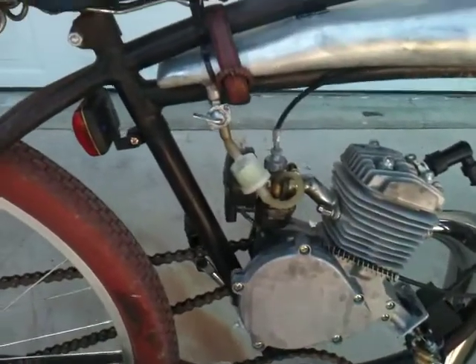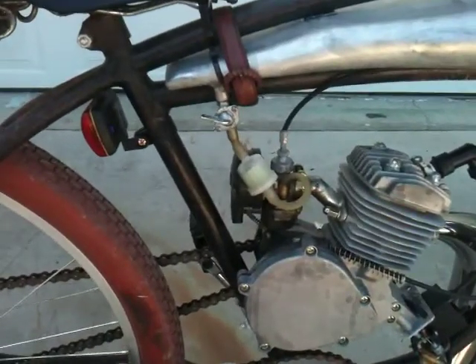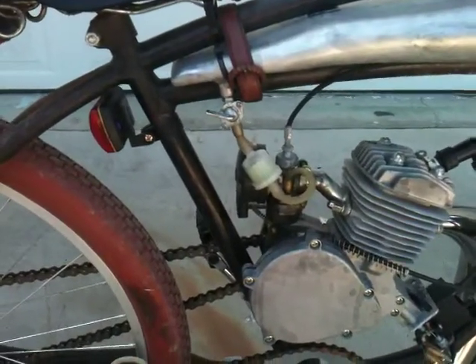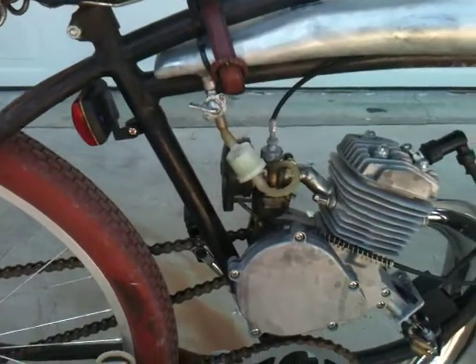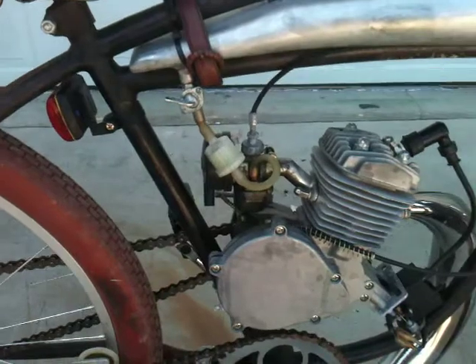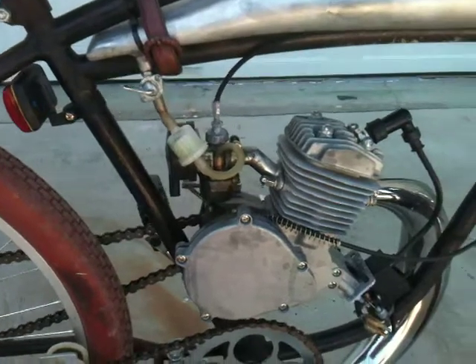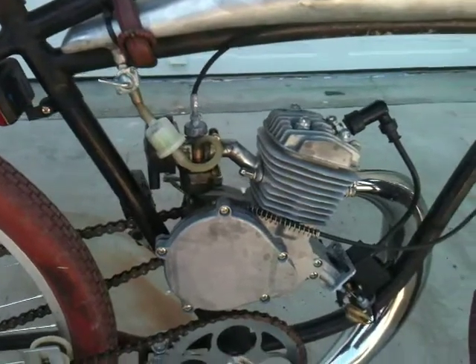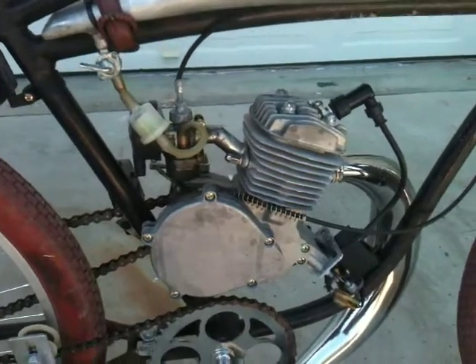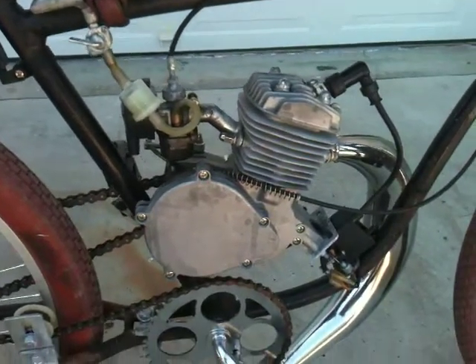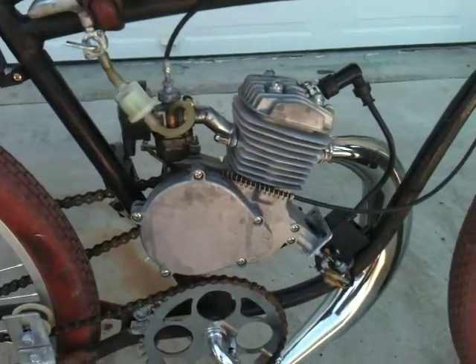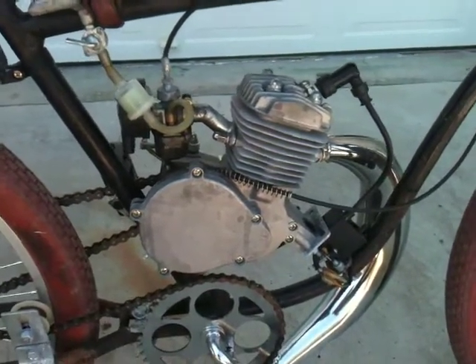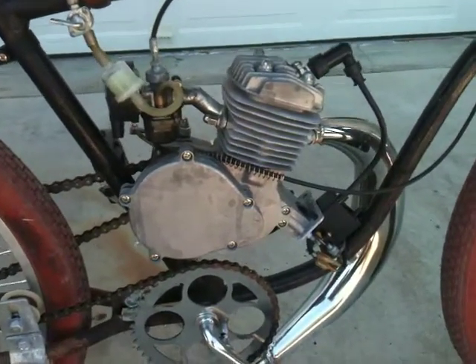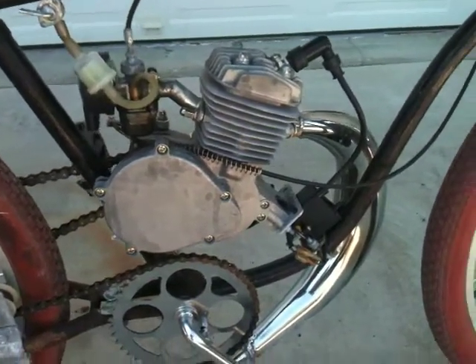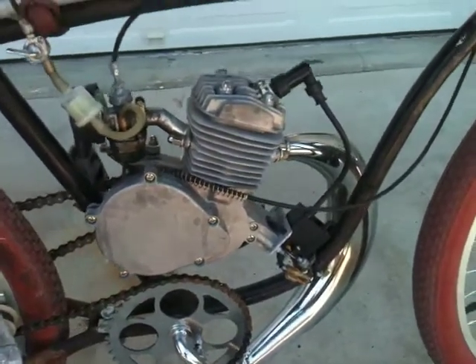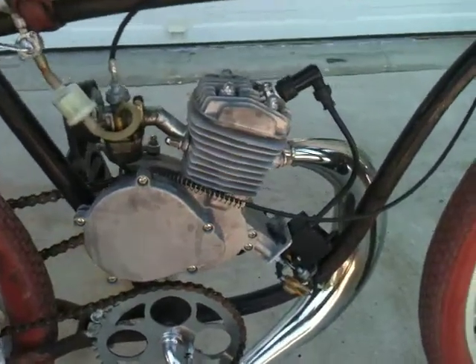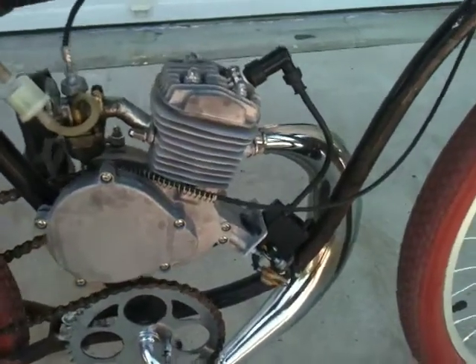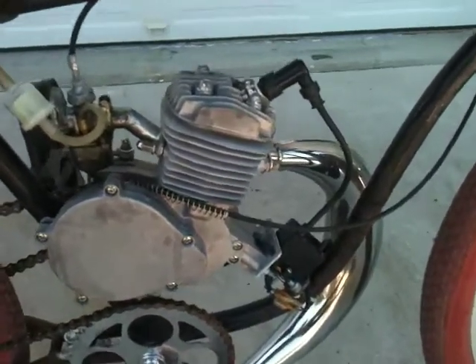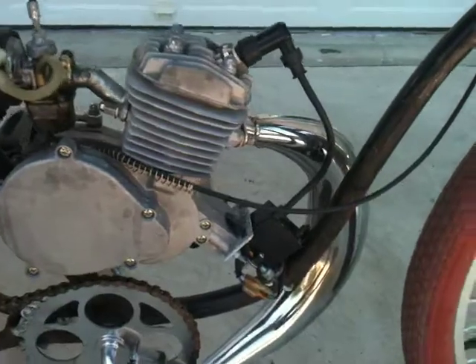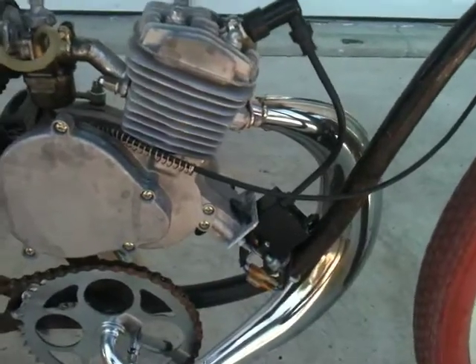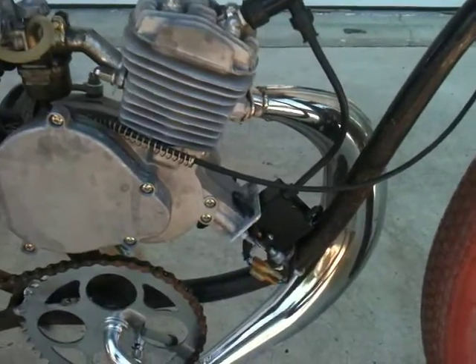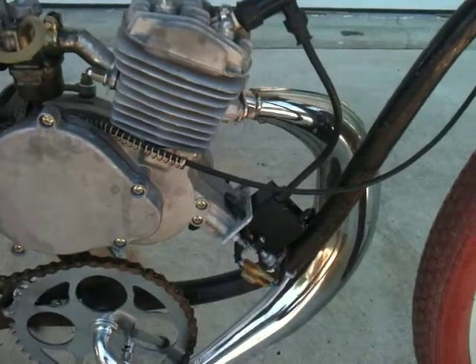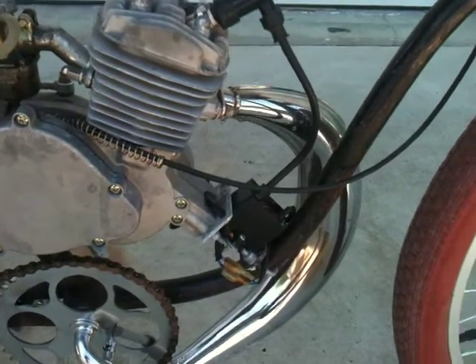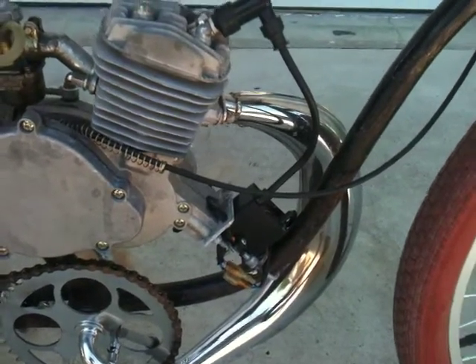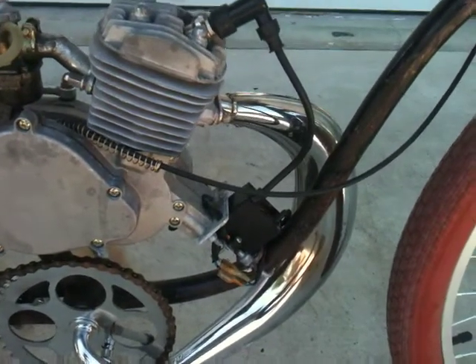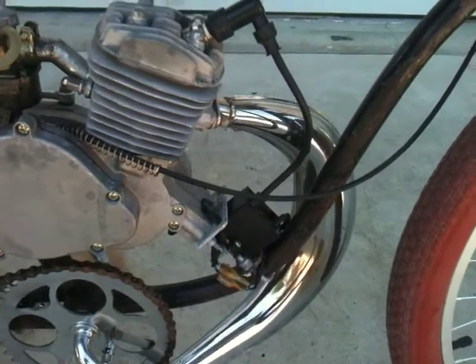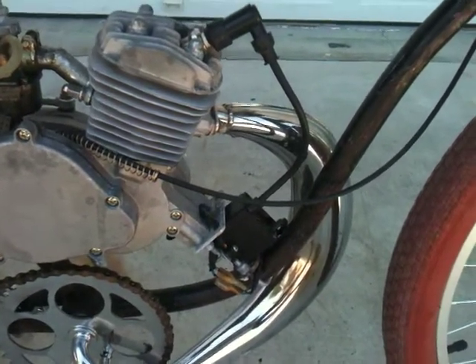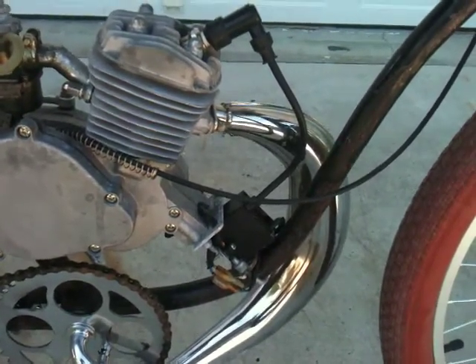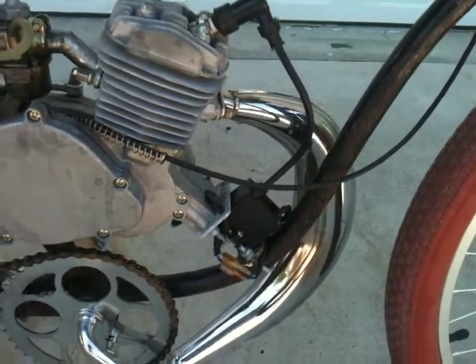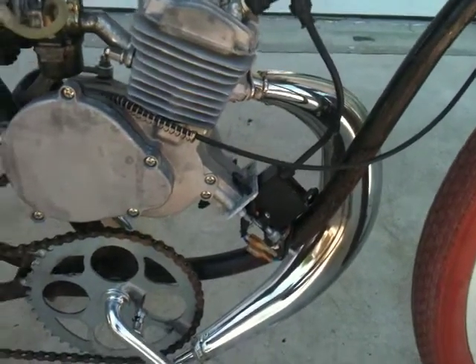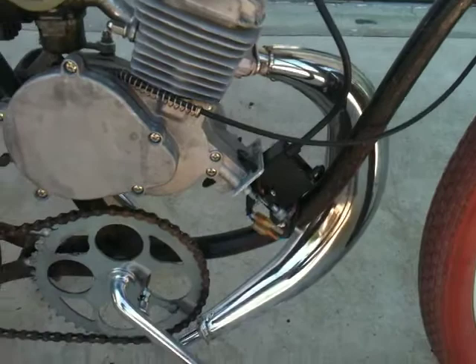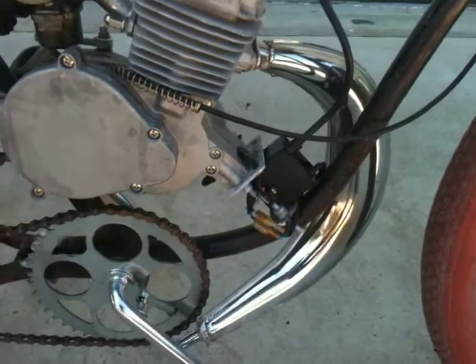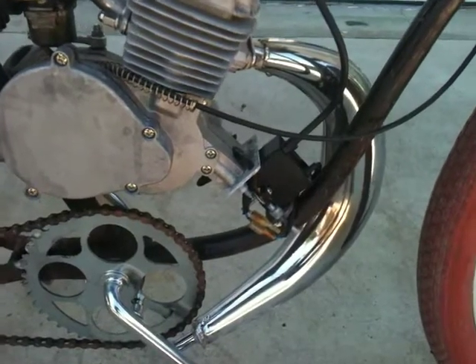It's got a petcock — on, off, and reserve — and a gas filter. Direct wired the CDI box, so it doesn't even have a kill switch.